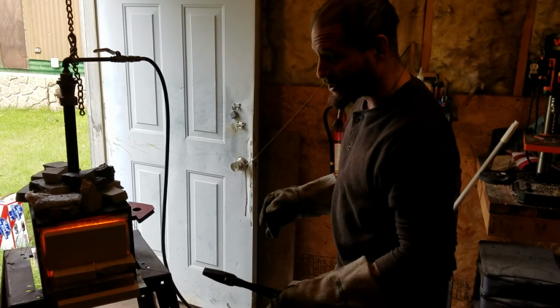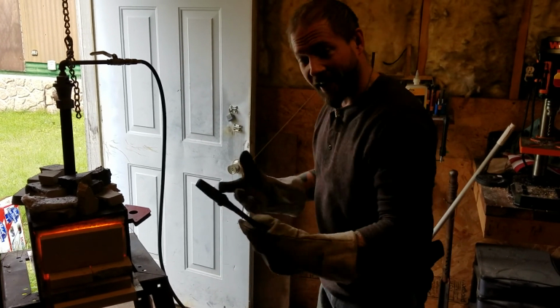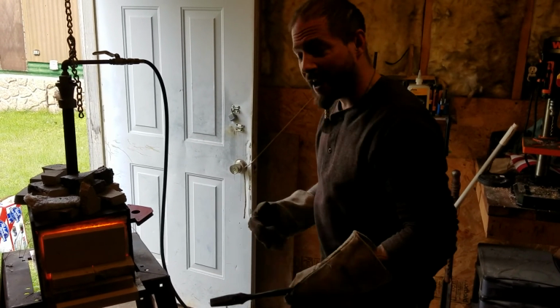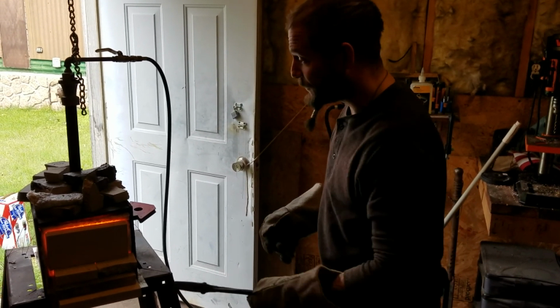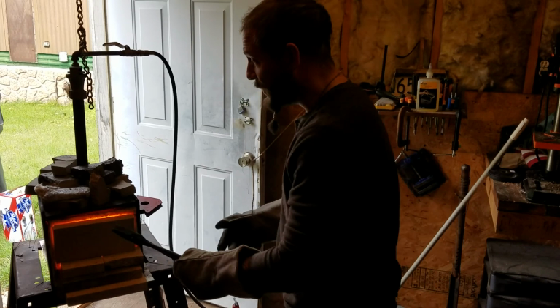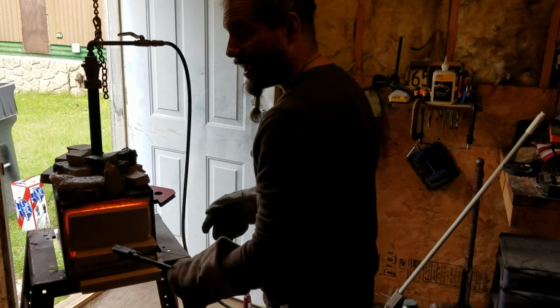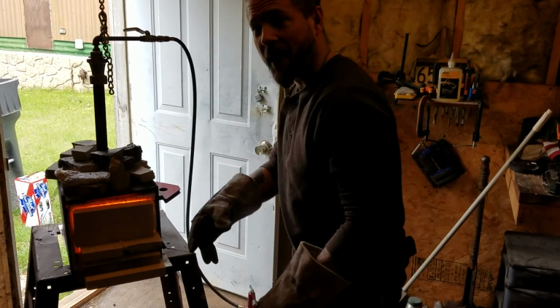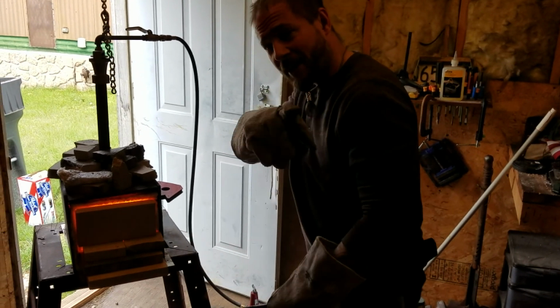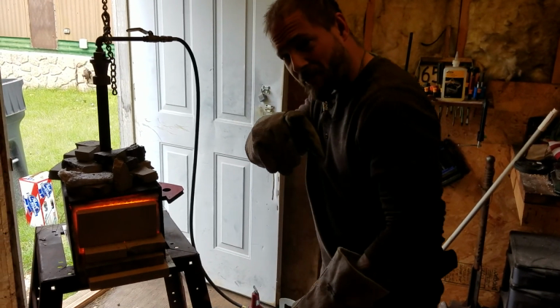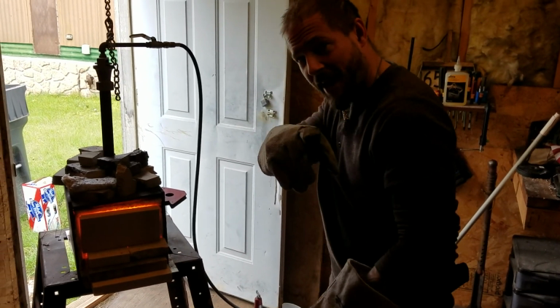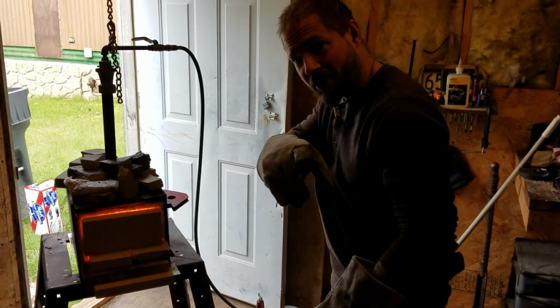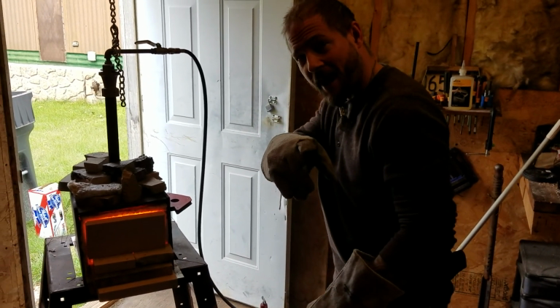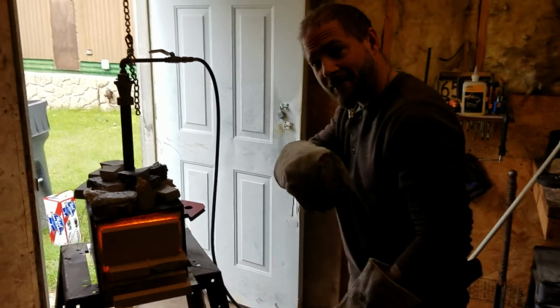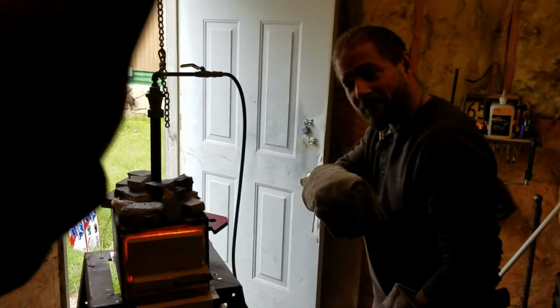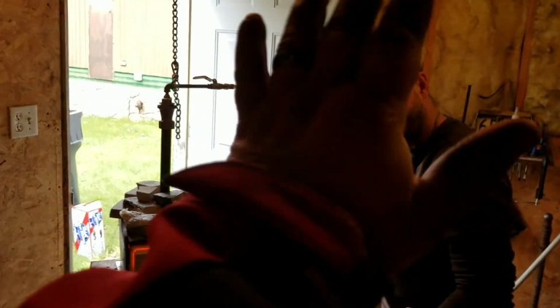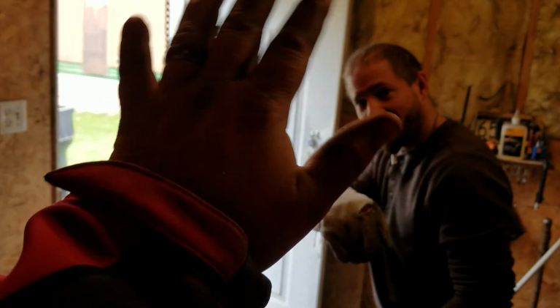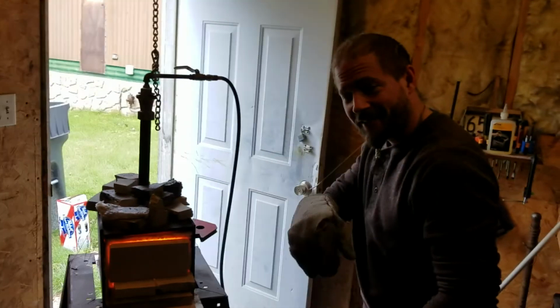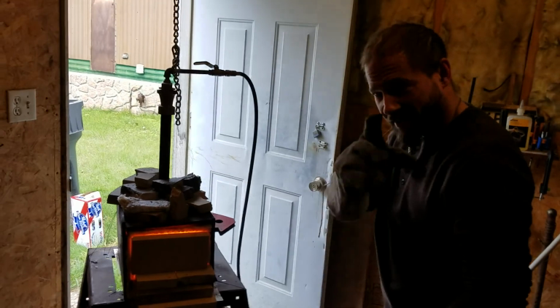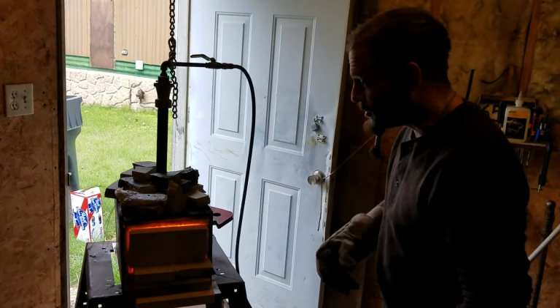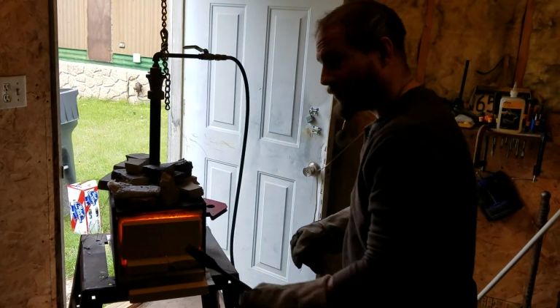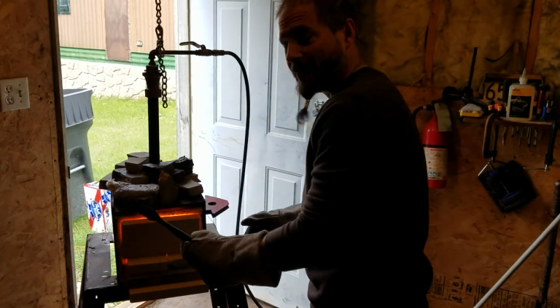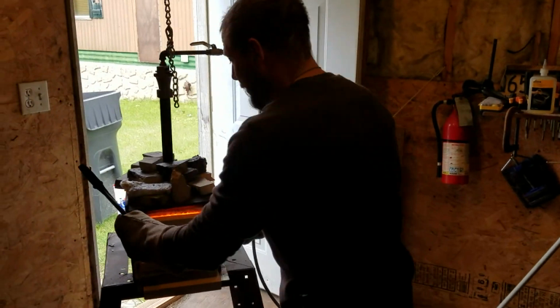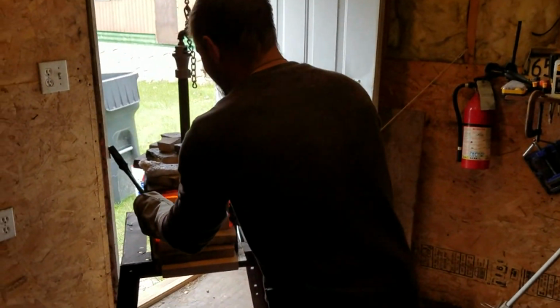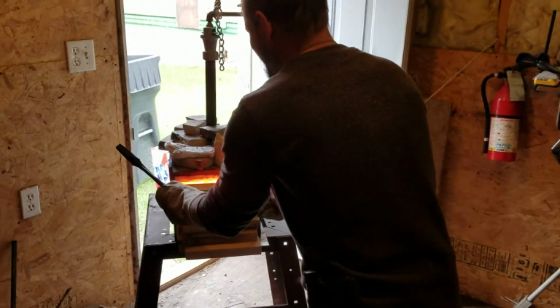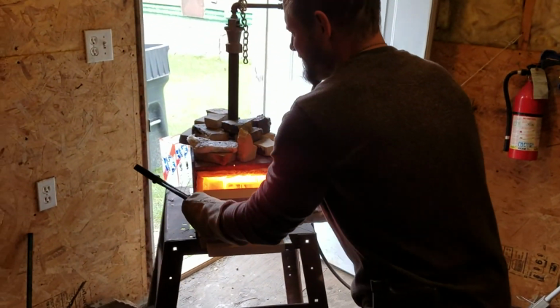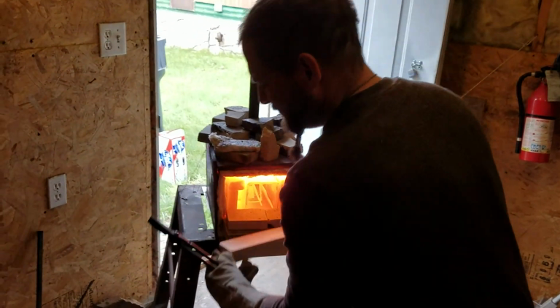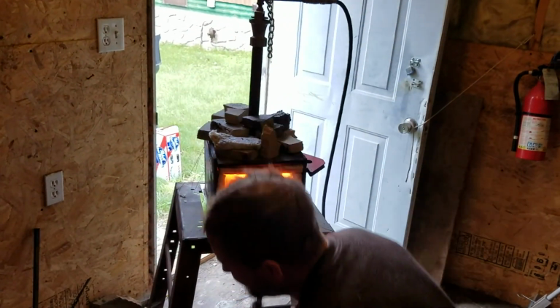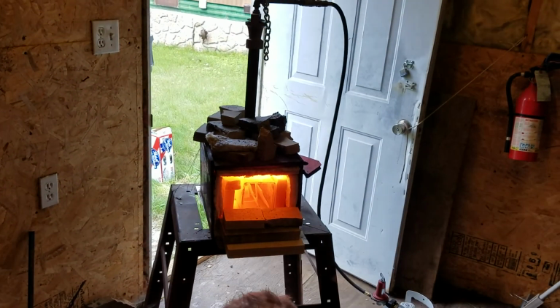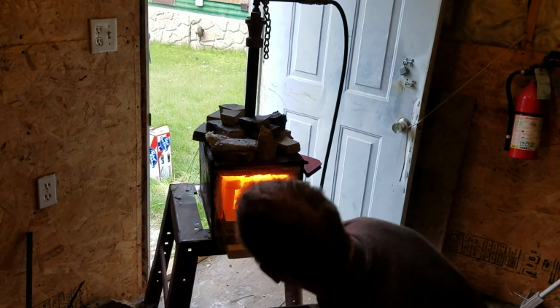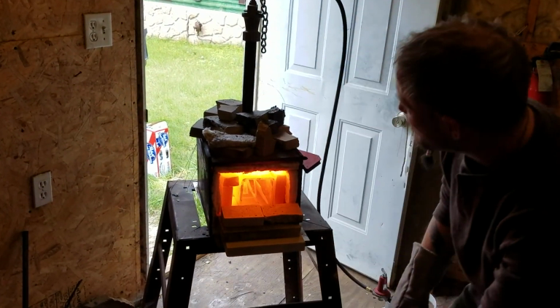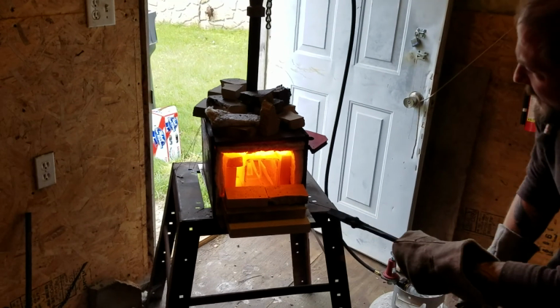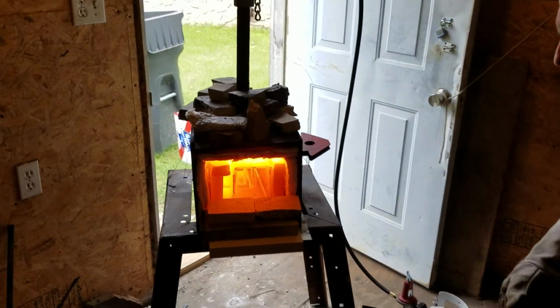So I'm going to go ahead and check for non-ferrous. My buddy Chad's running the camera. Thanks, Chad, for running the camera for me. Chad, you want to zoom in there real quick?